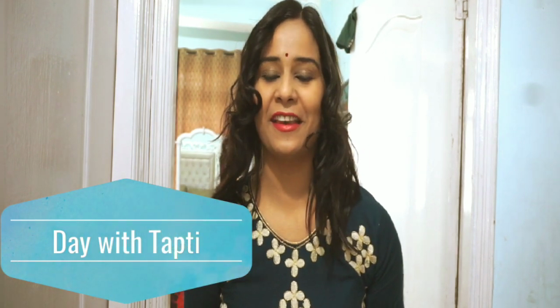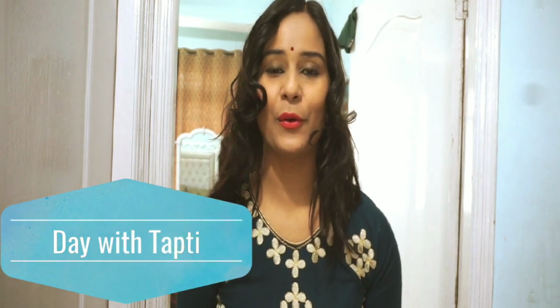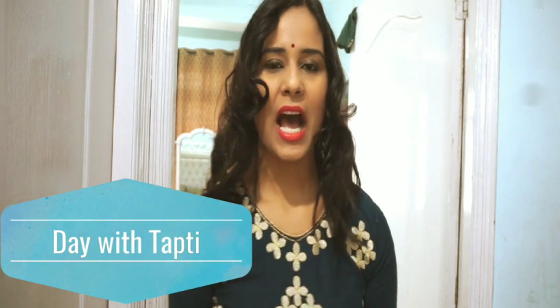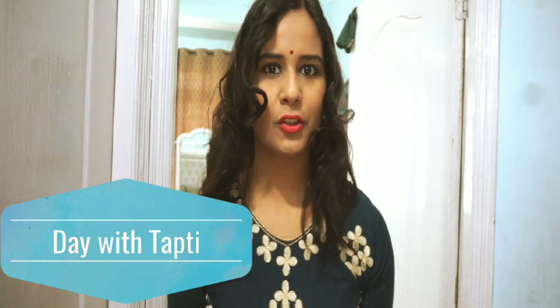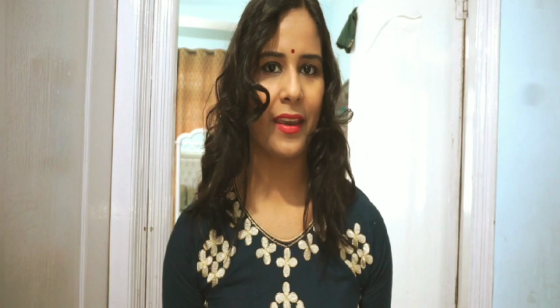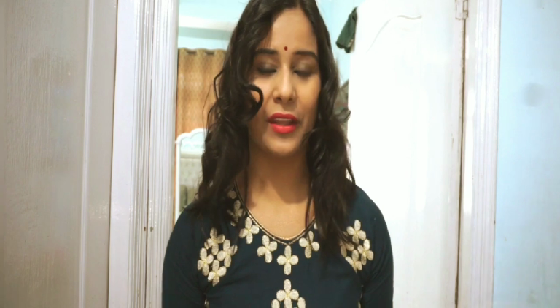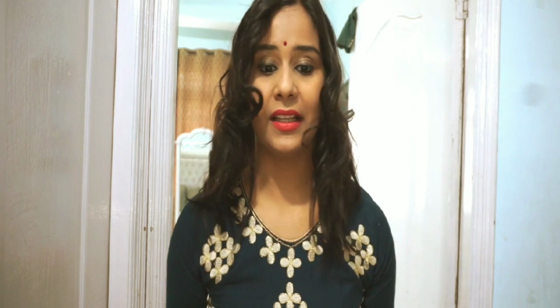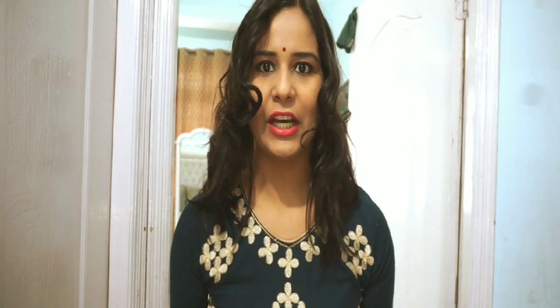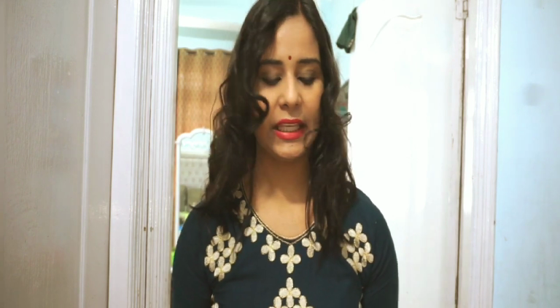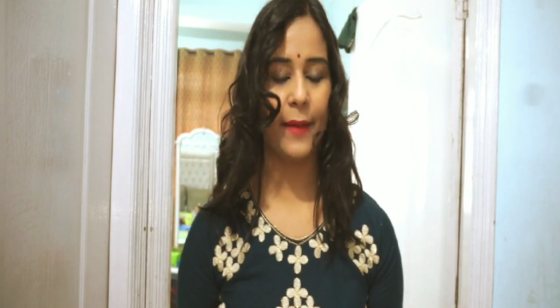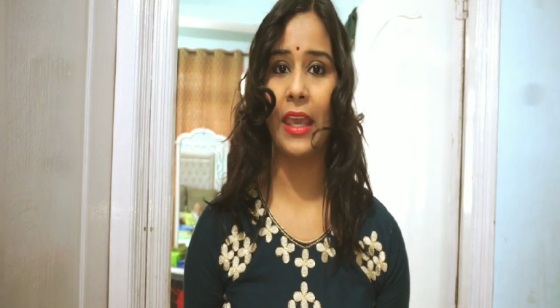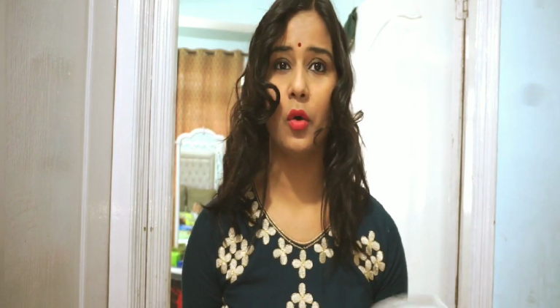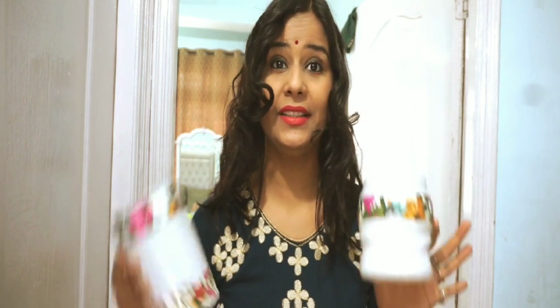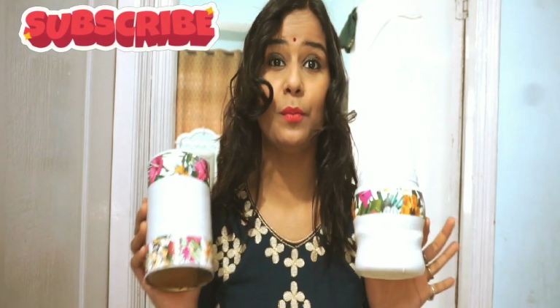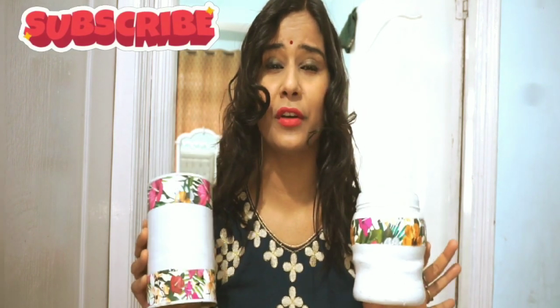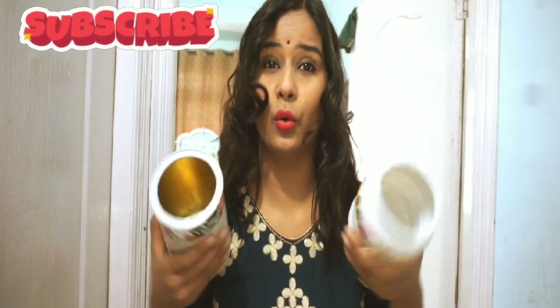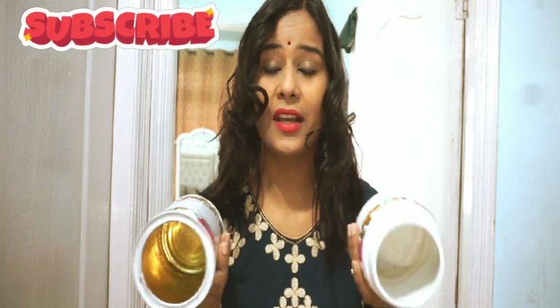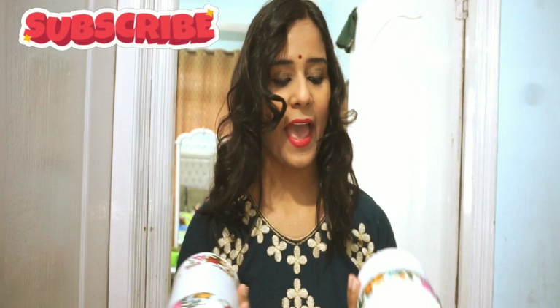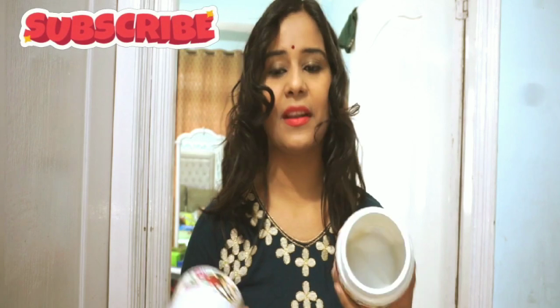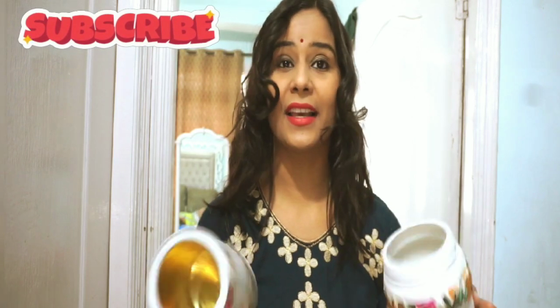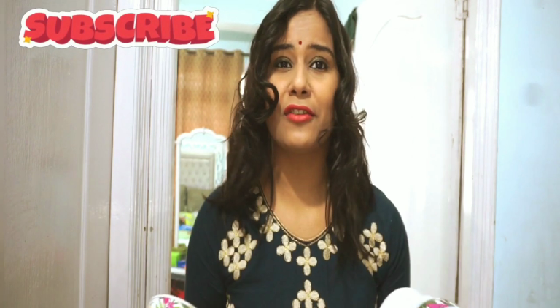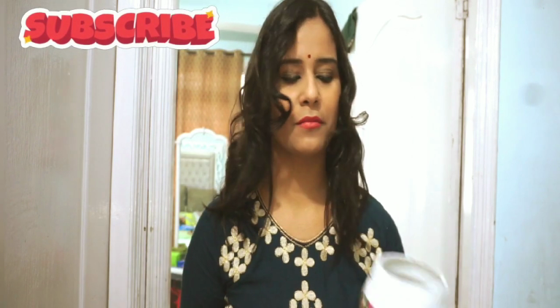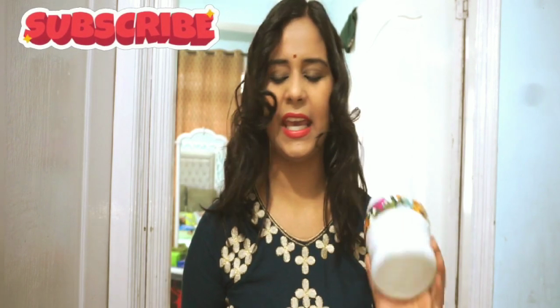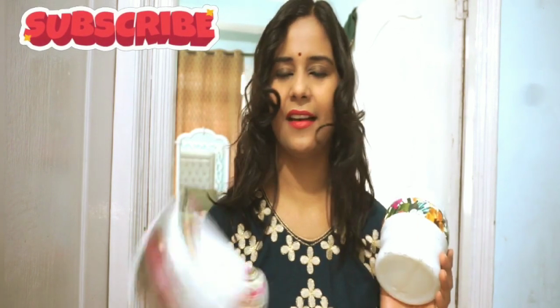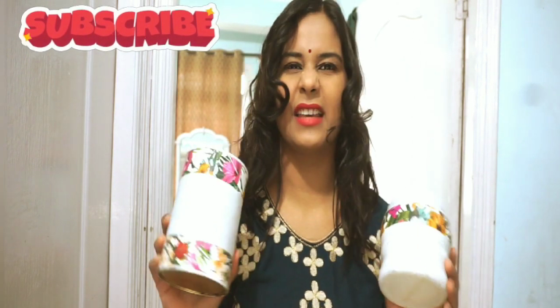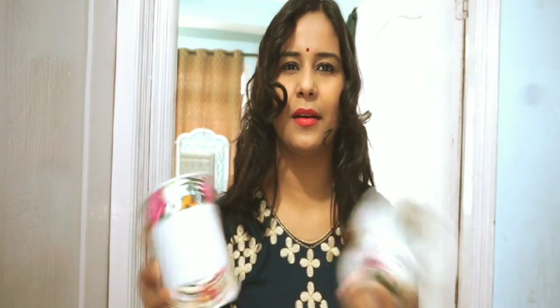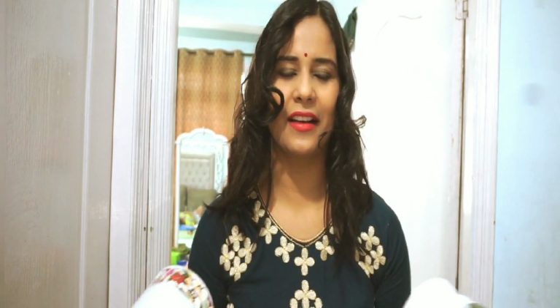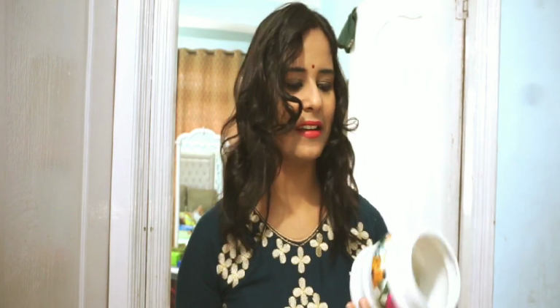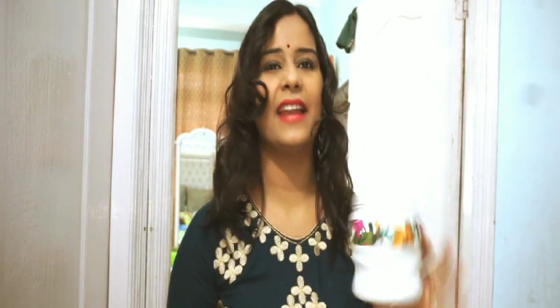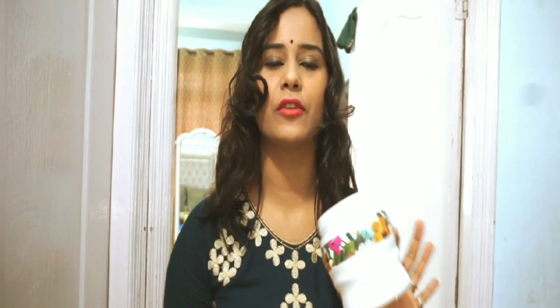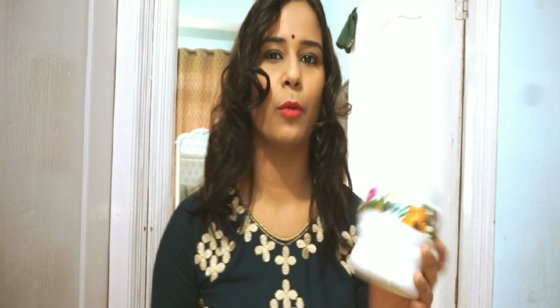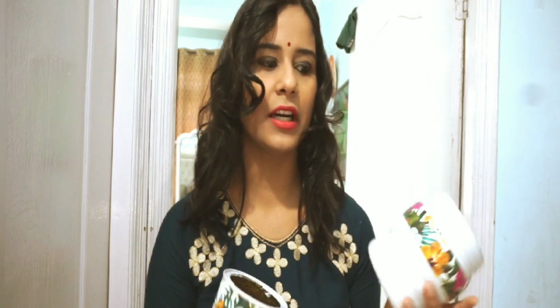How are you? Today's topic I am talking about these two beautiful holders. I have transformed my house. It's a ghee container and the second one is Bornvita.